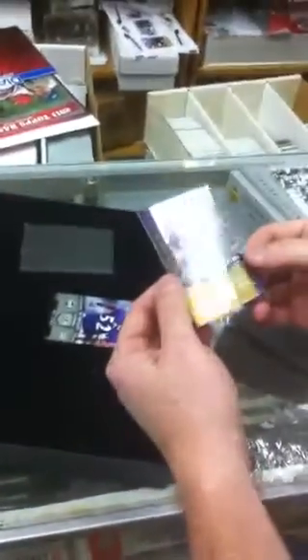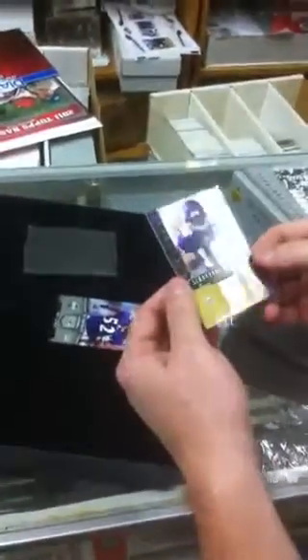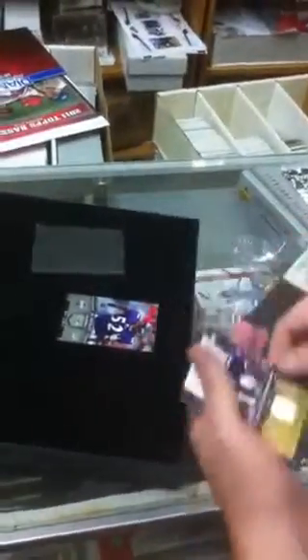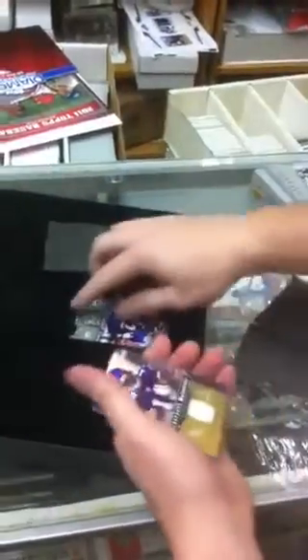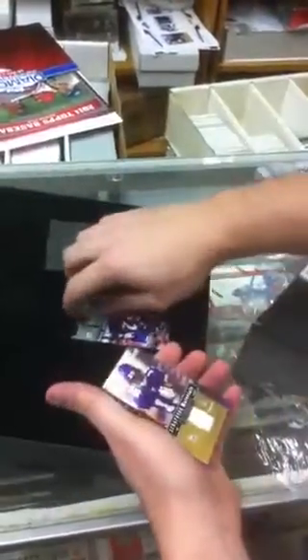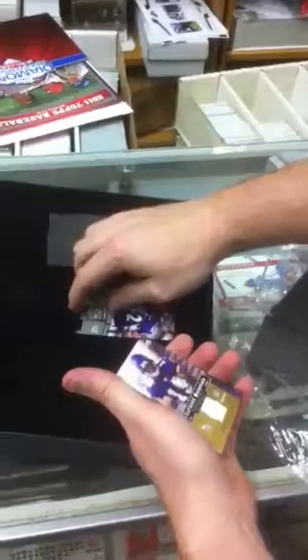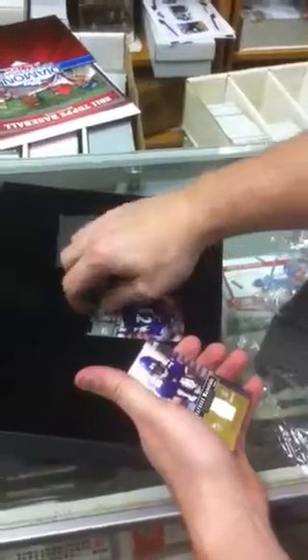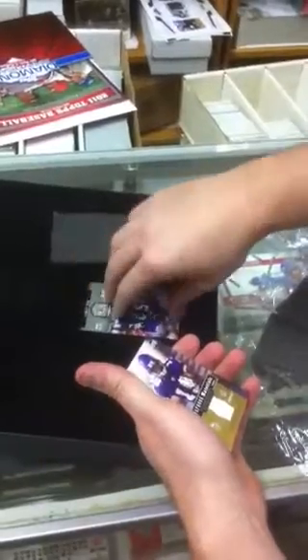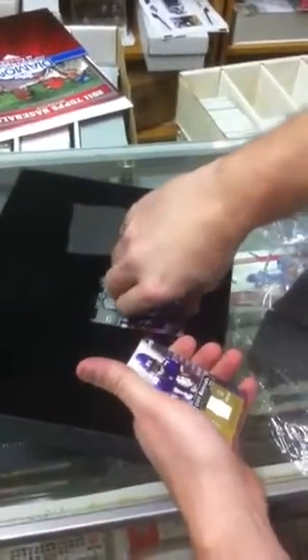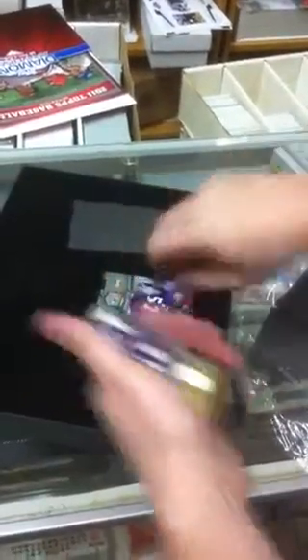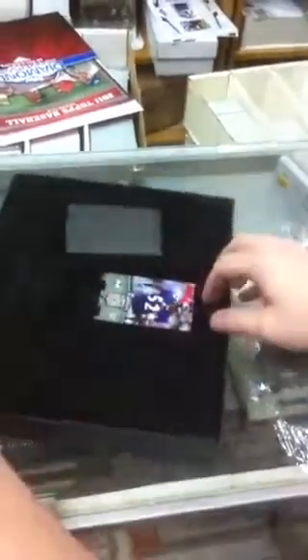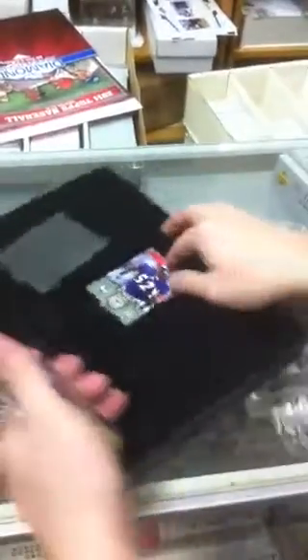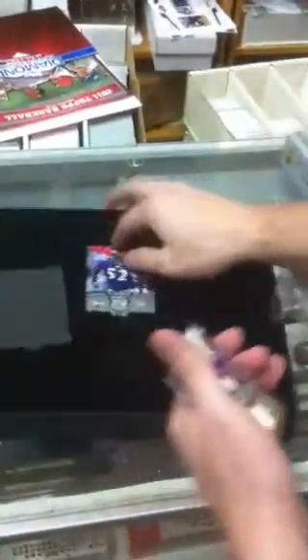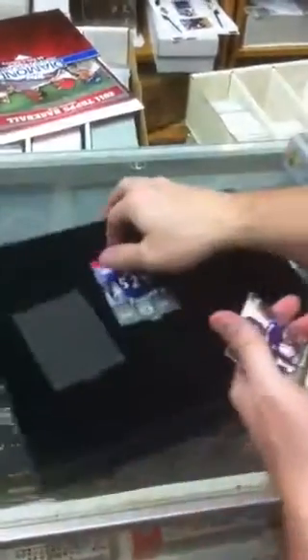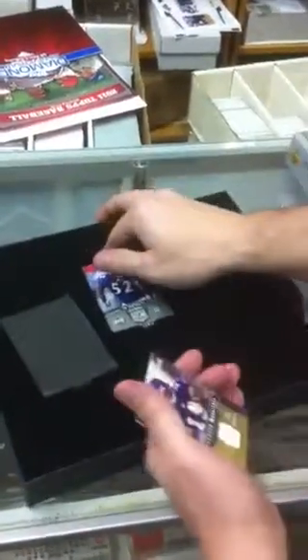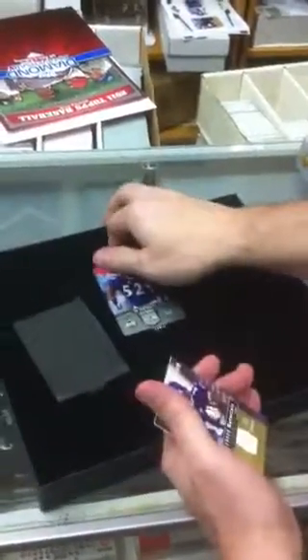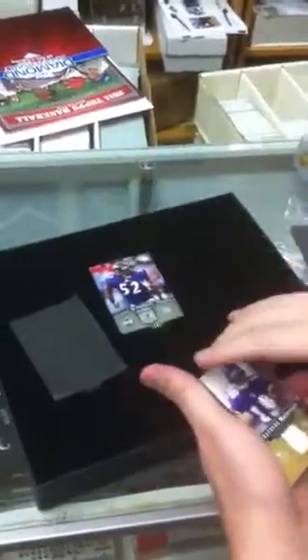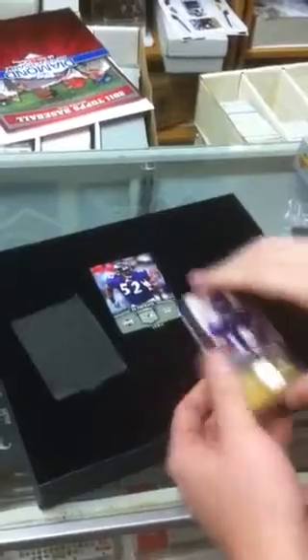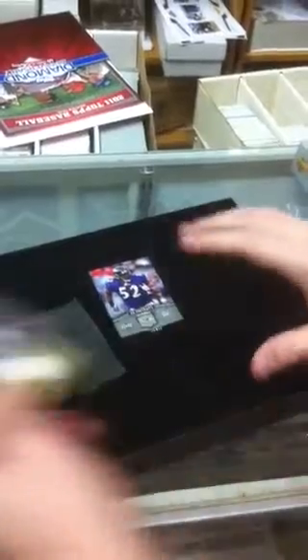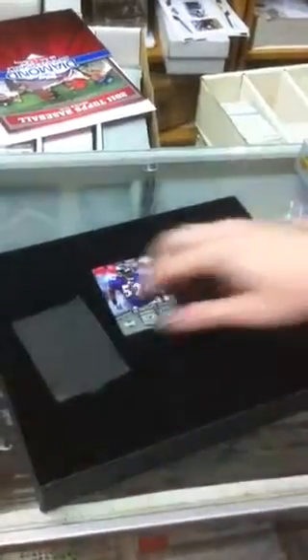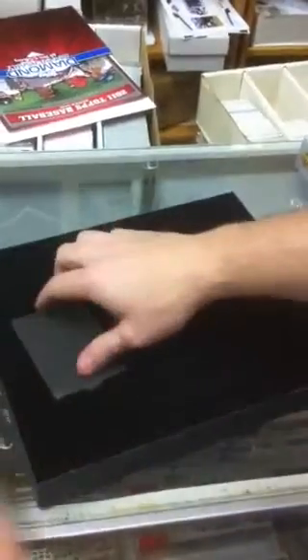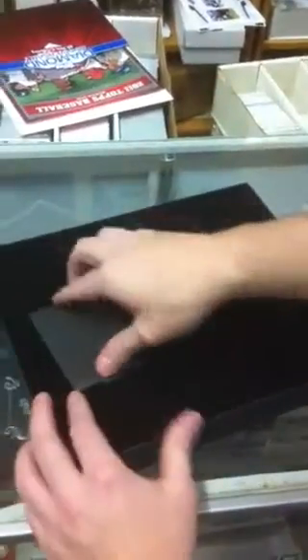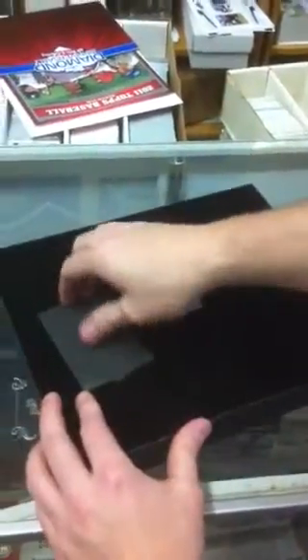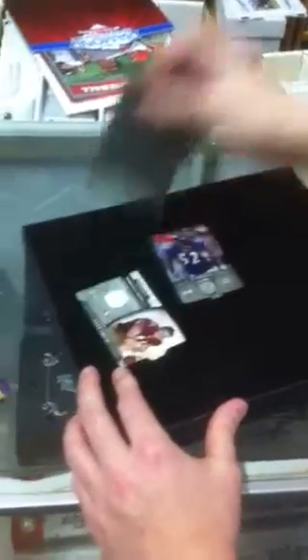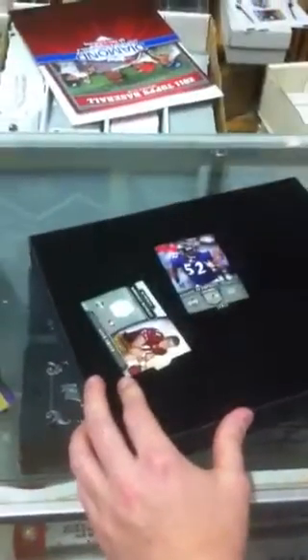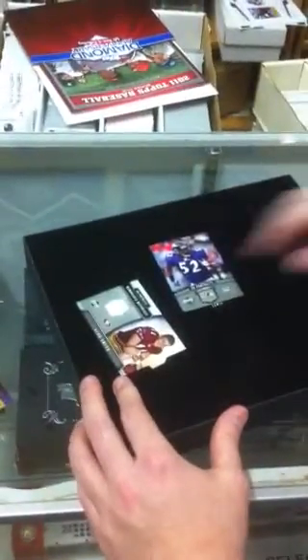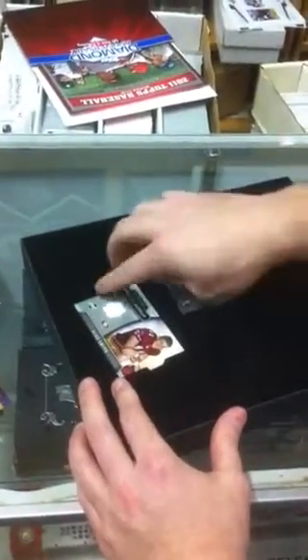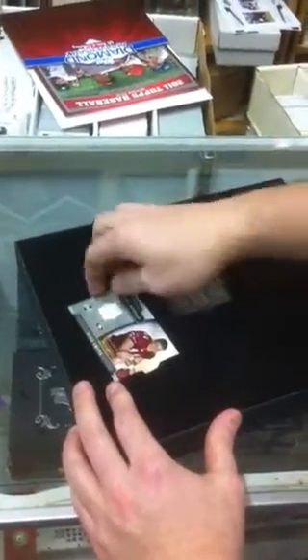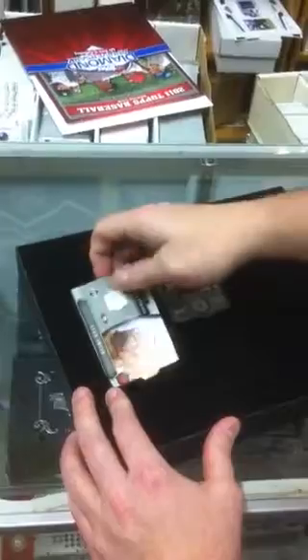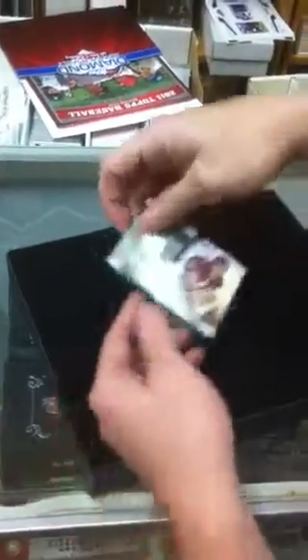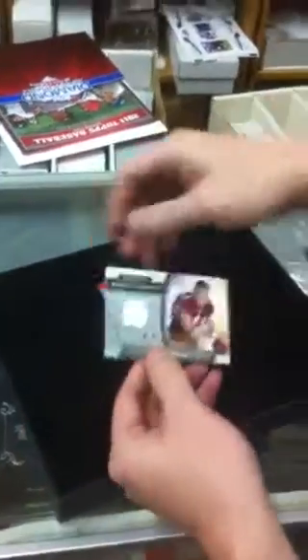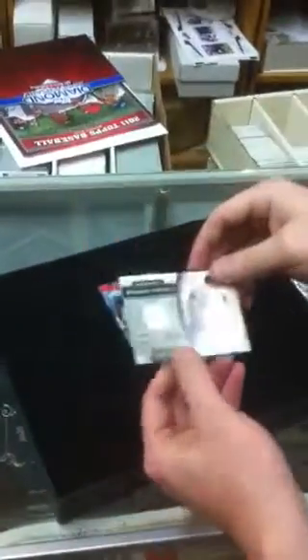Troy Williamson — Troy Williamson is in every box of 2005 UD Portraits. And a Ray Lewis — I can't get out of there.